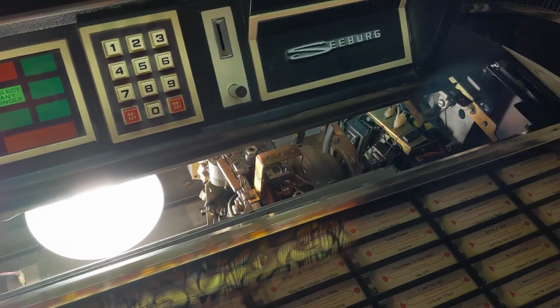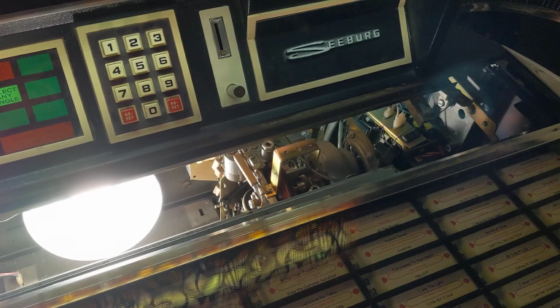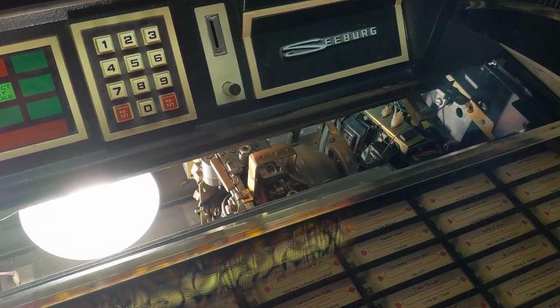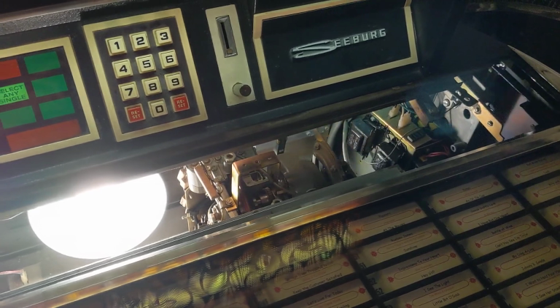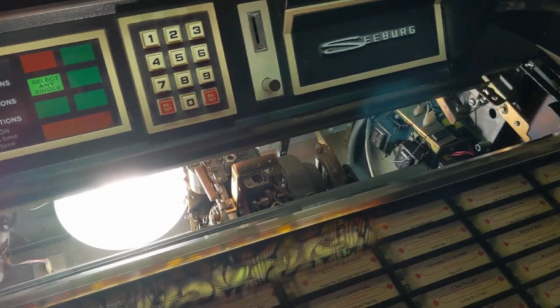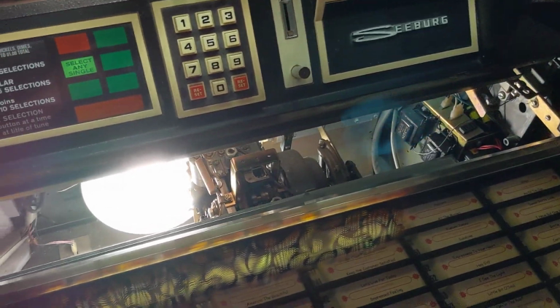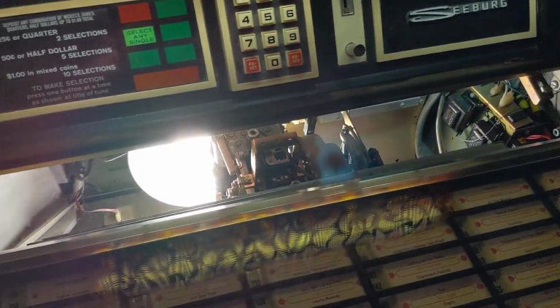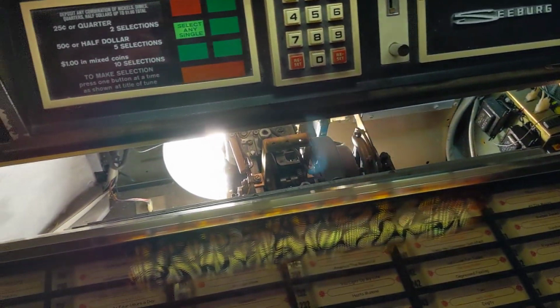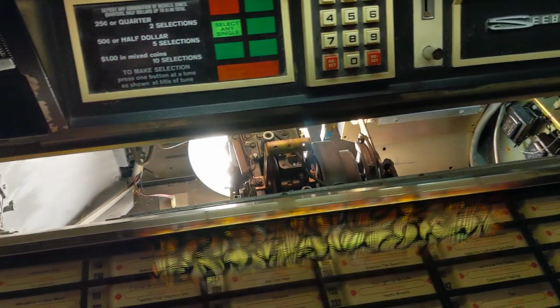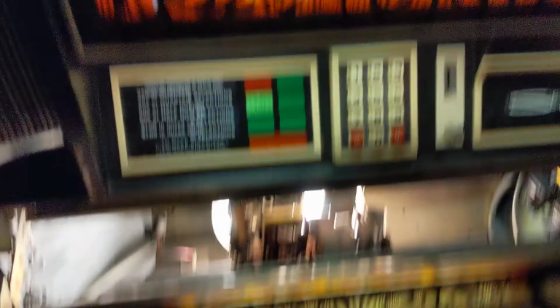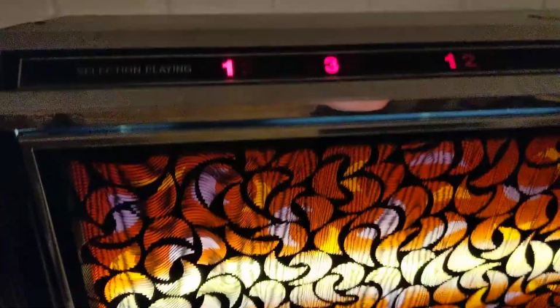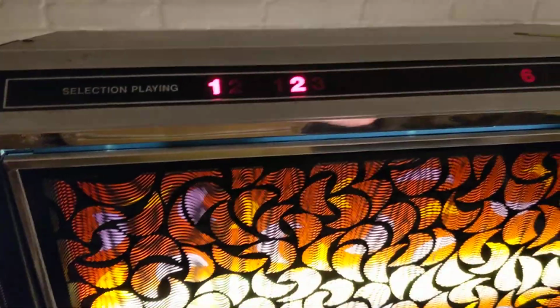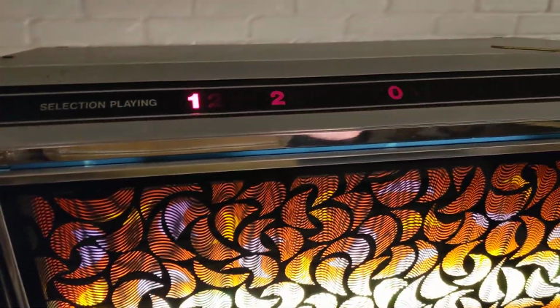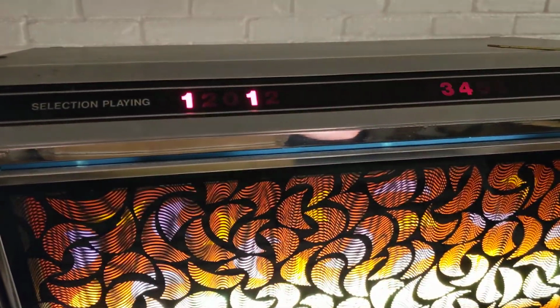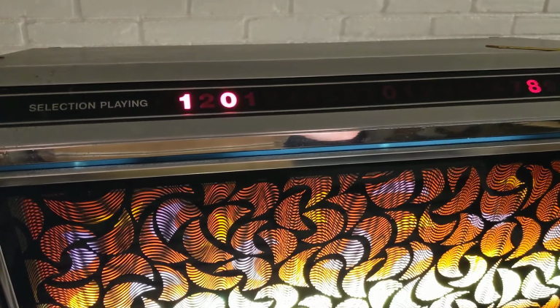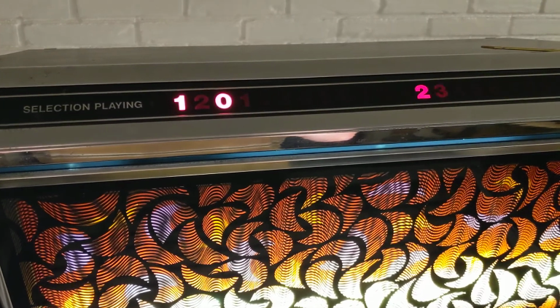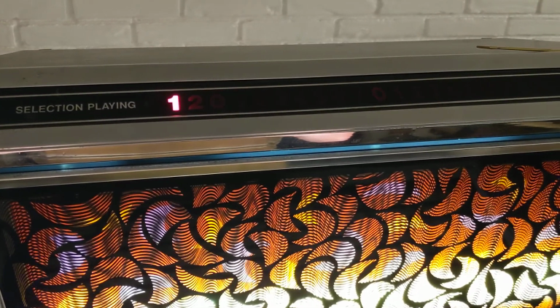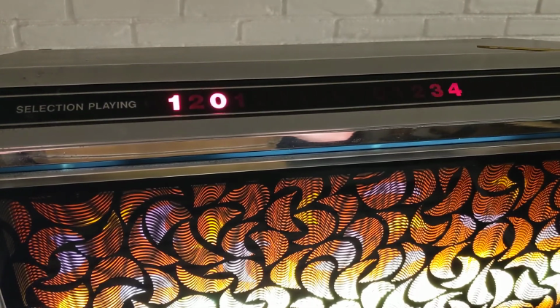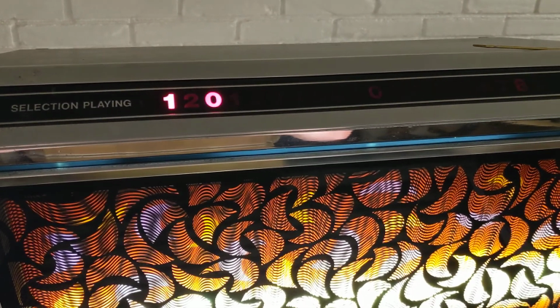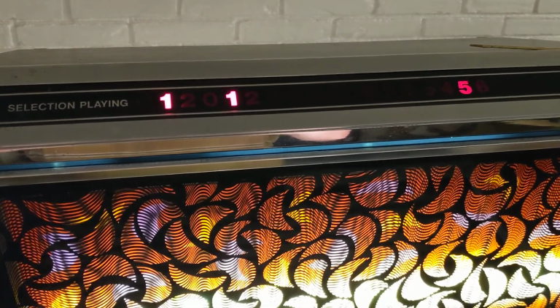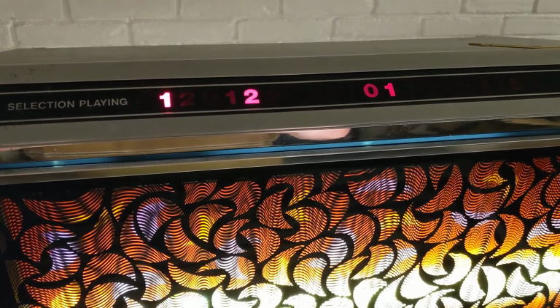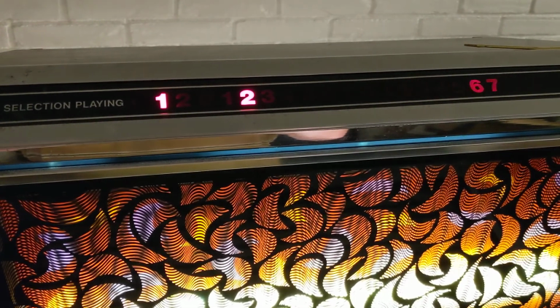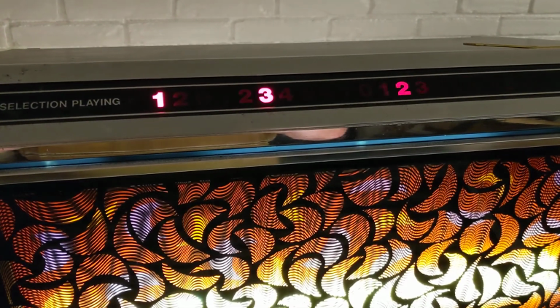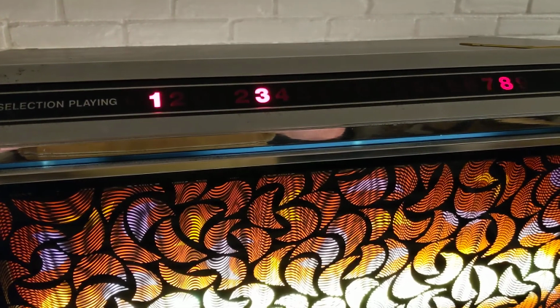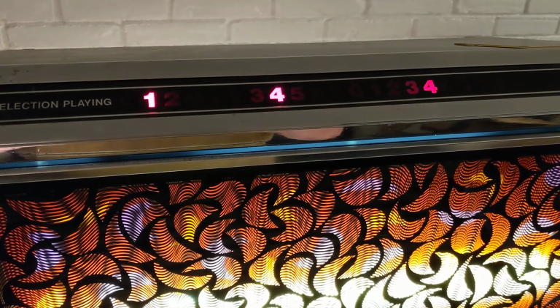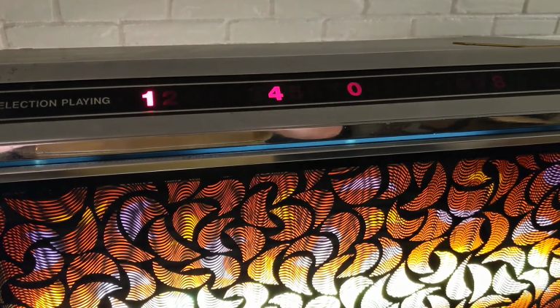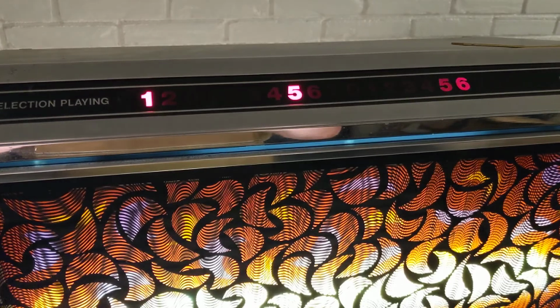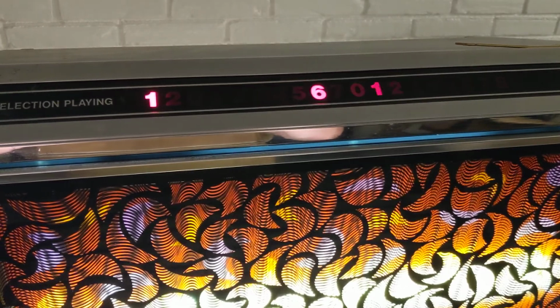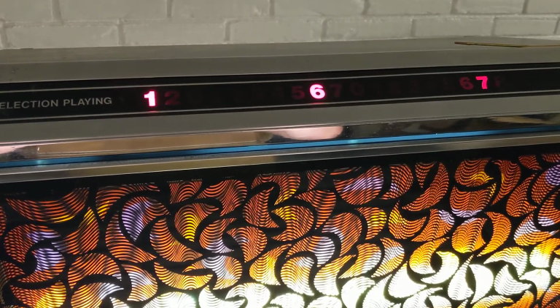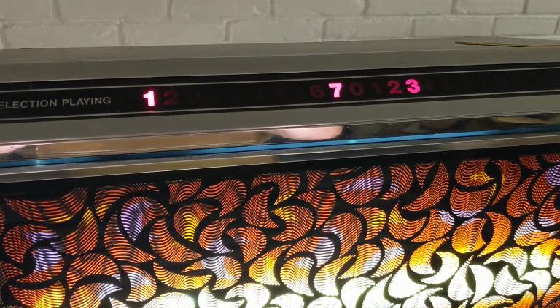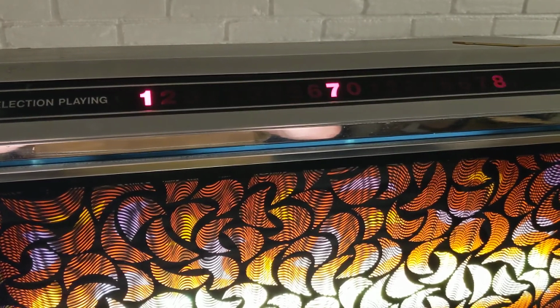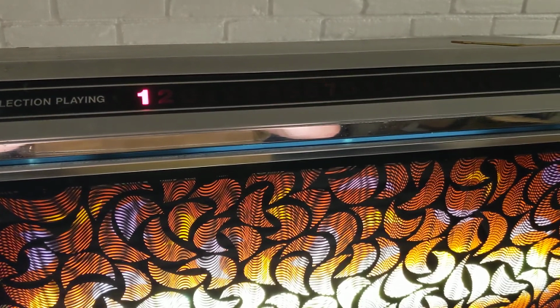Now it should just scan backwards through the whole selection and do it again forwards. I think it'll stop somewhere around 176 — 175 is where it's been timing out.